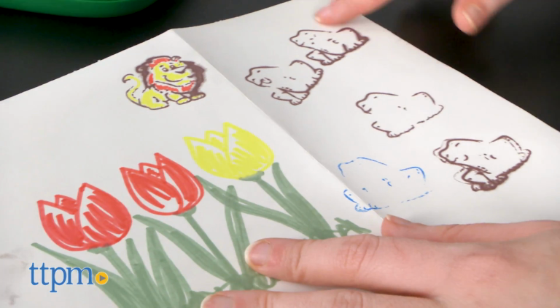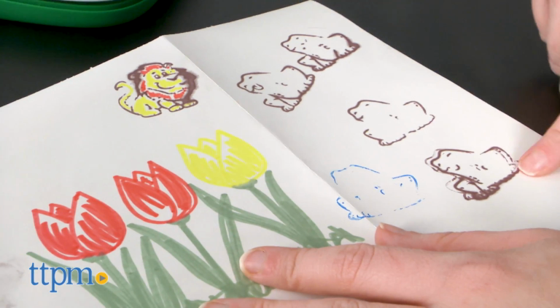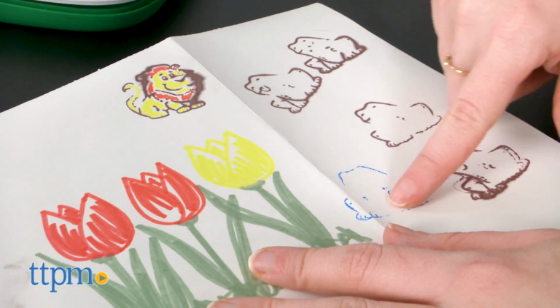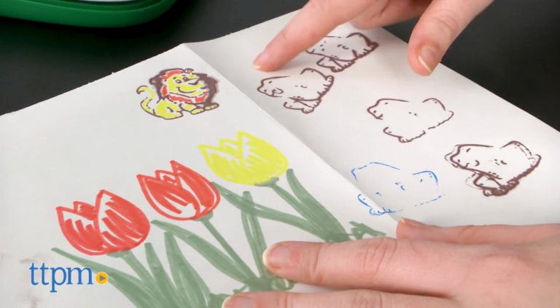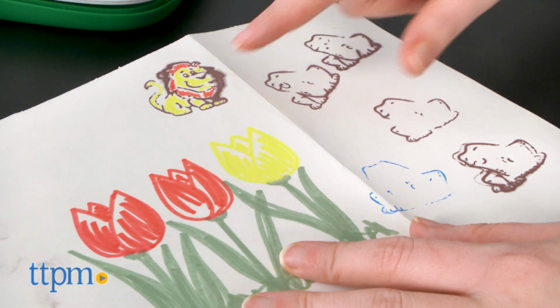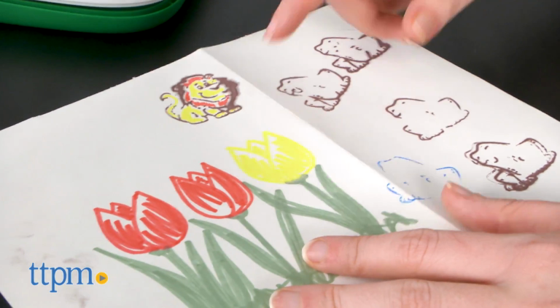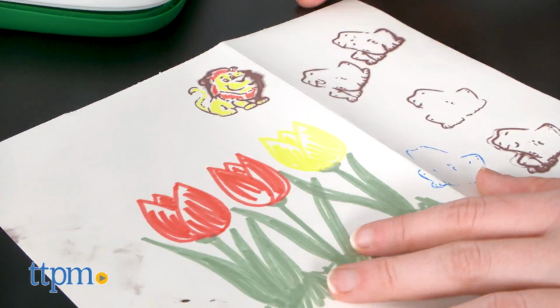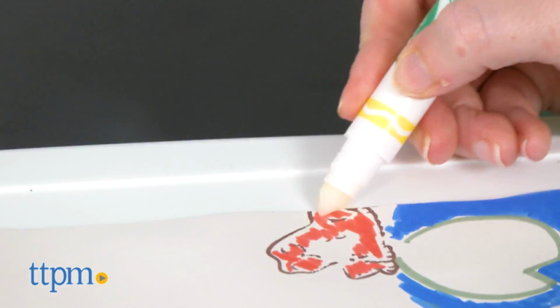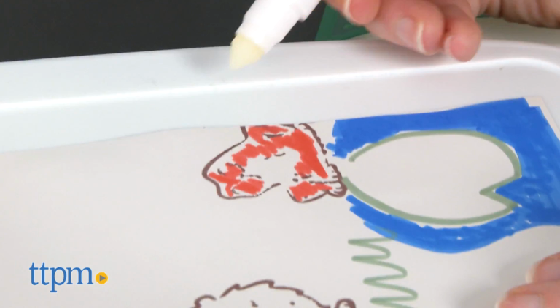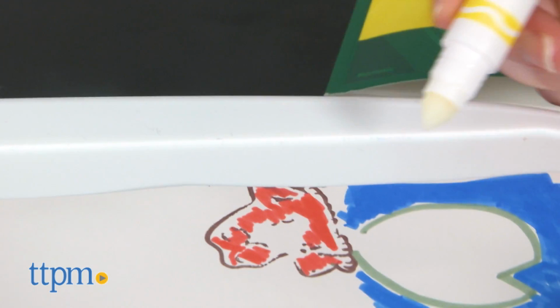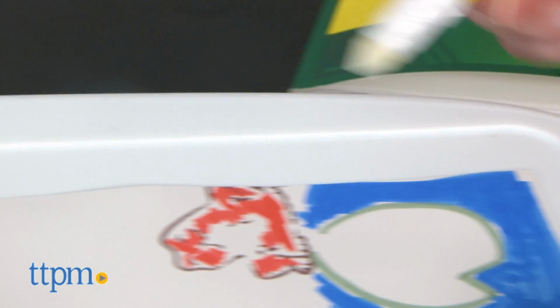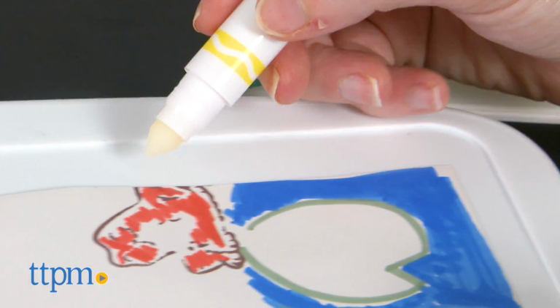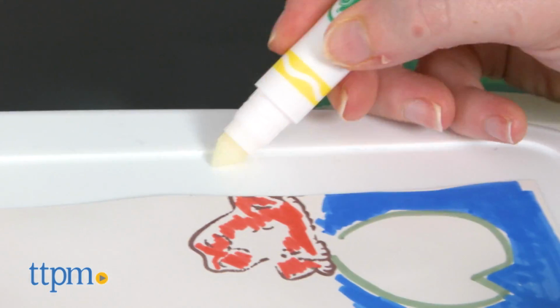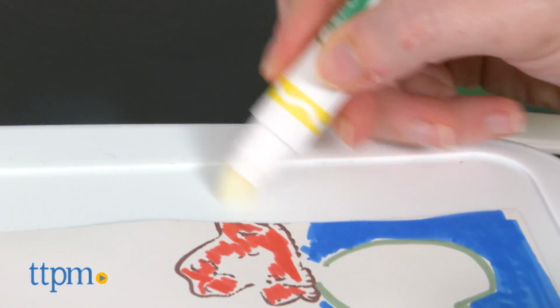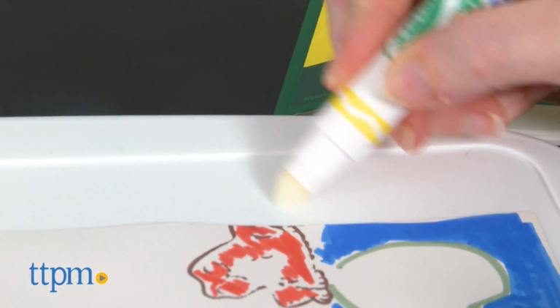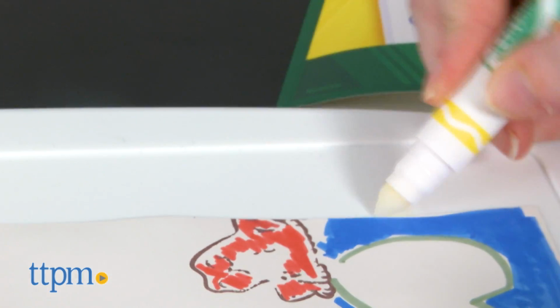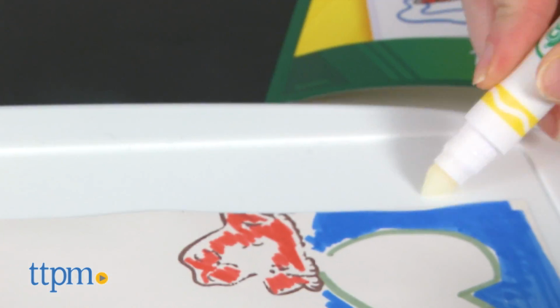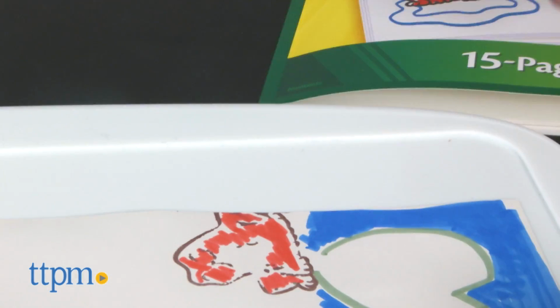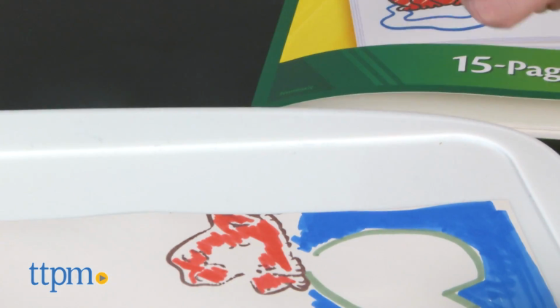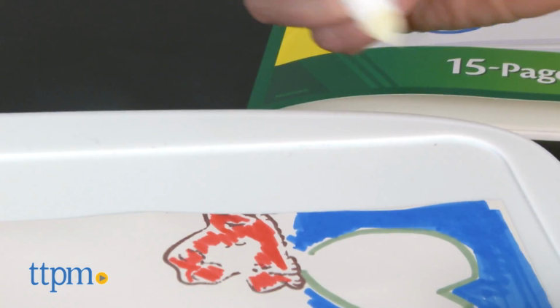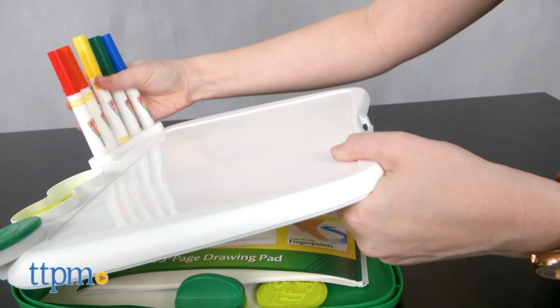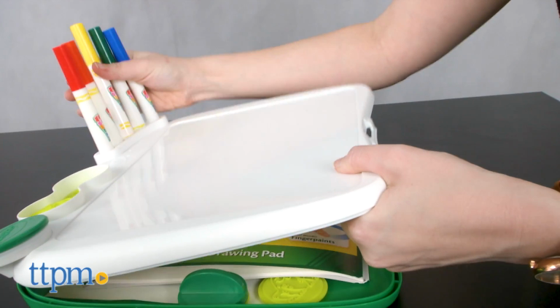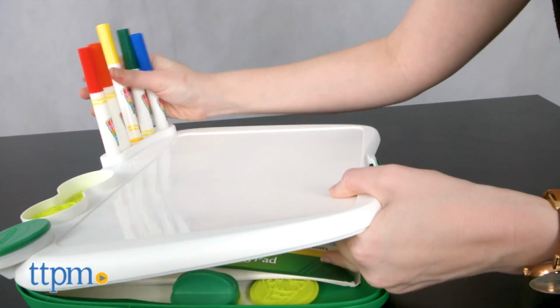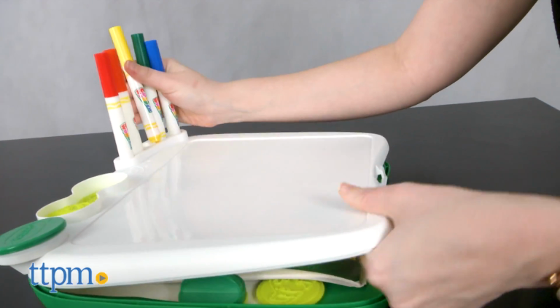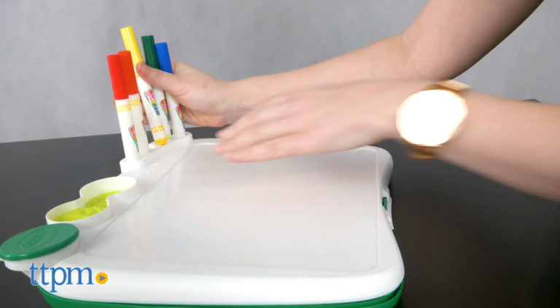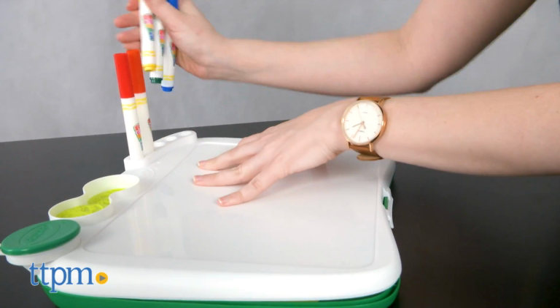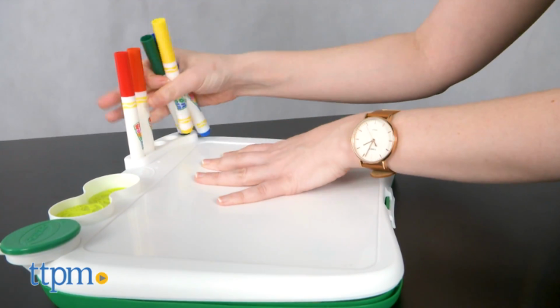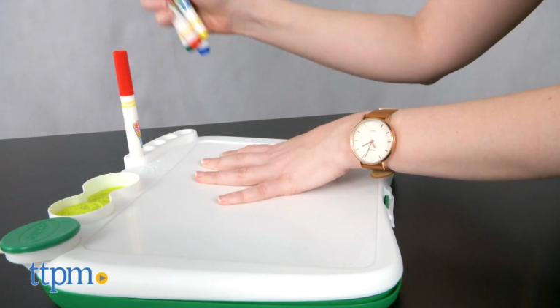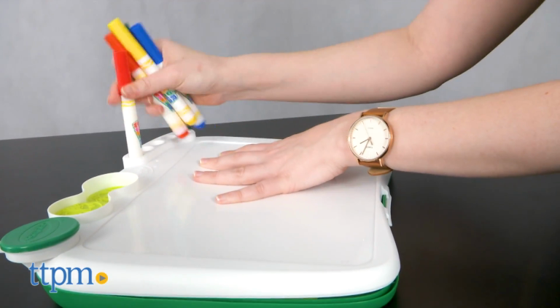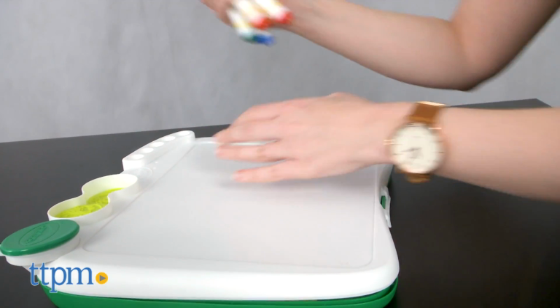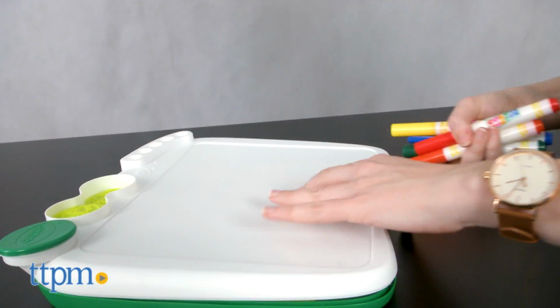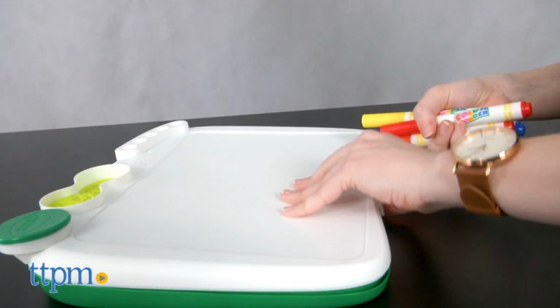Aside from this, though, we think kids will have fun utilizing this on-the-go art station. We like that everything stores right inside for easy cleanup, and because it's Color Wonder, you don't need to worry about getting anything on clothing or furniture.